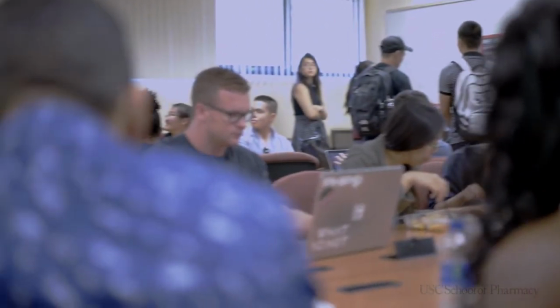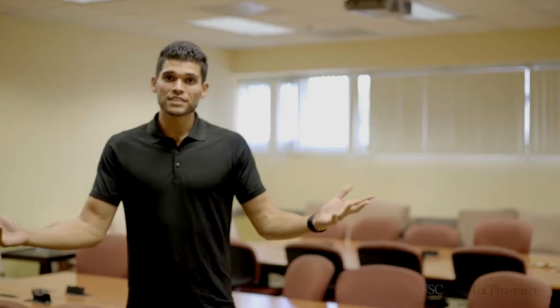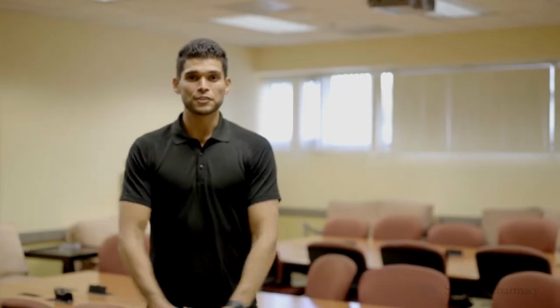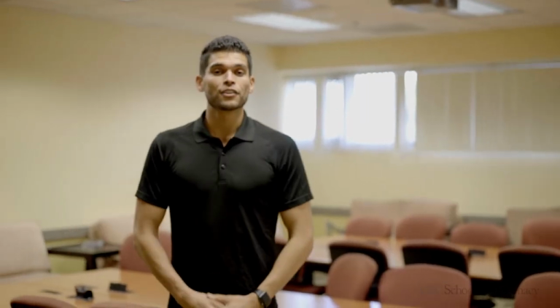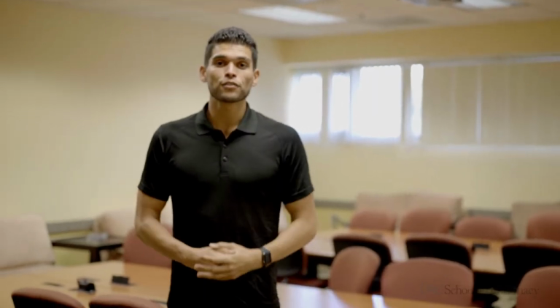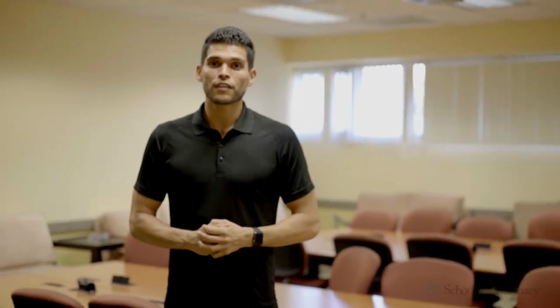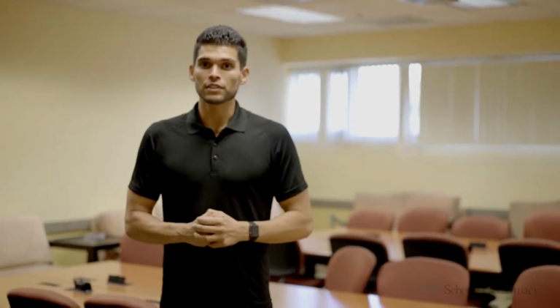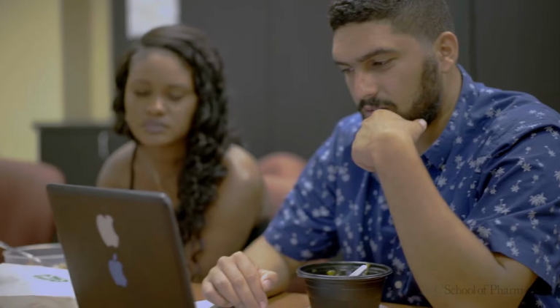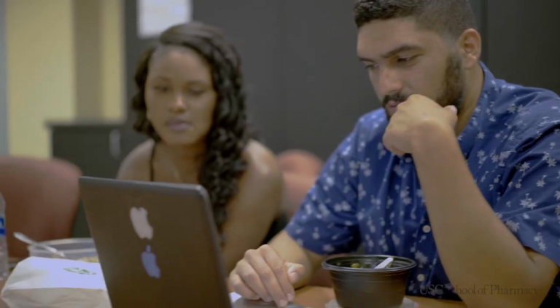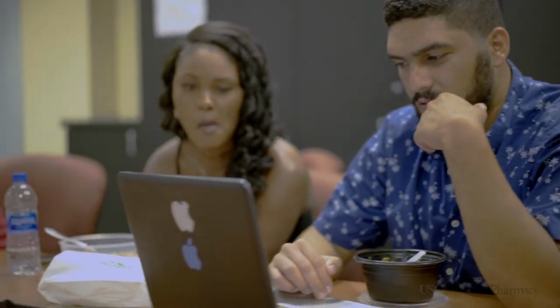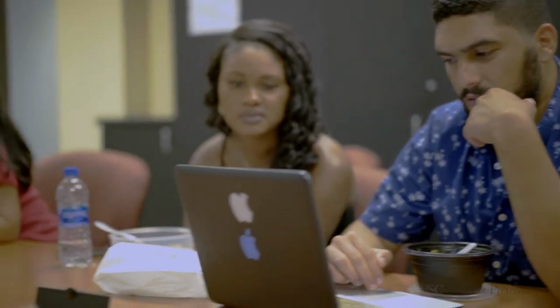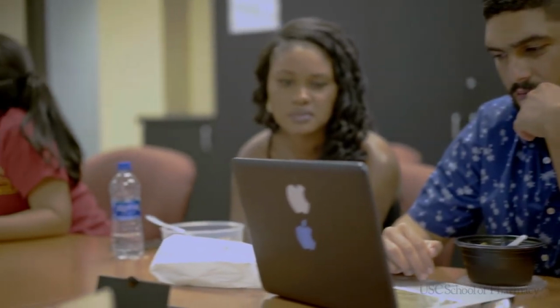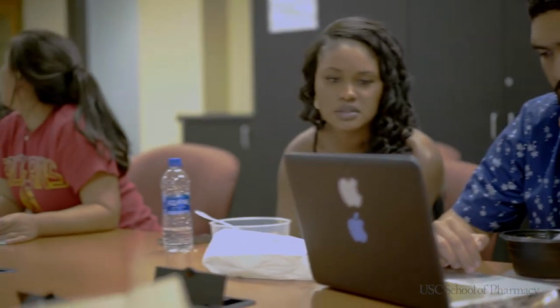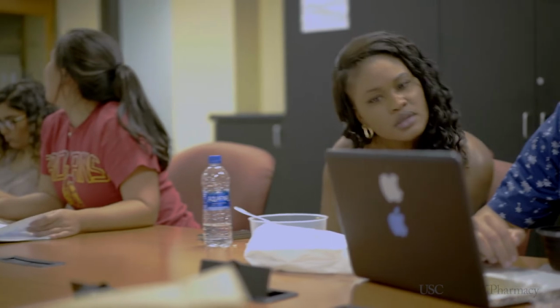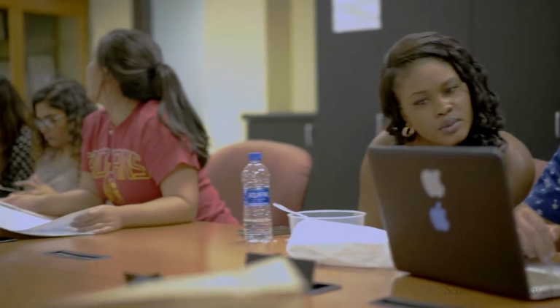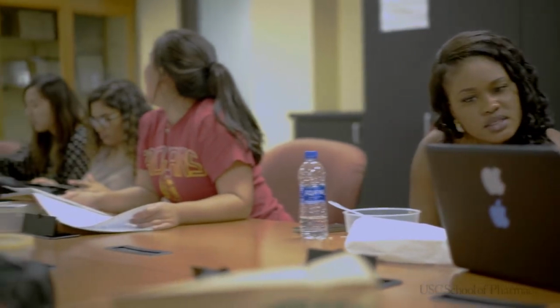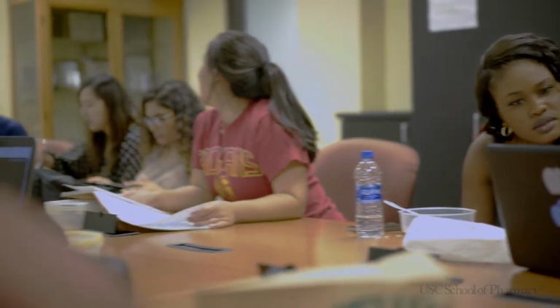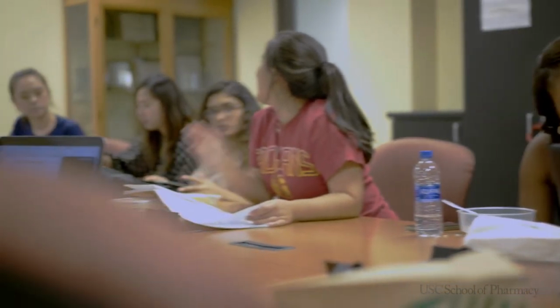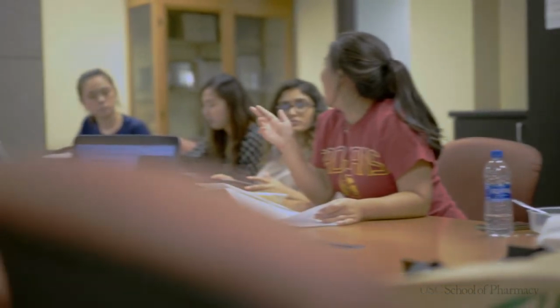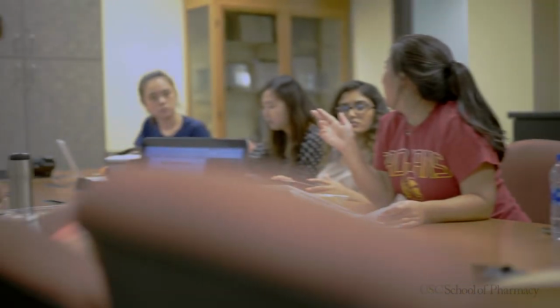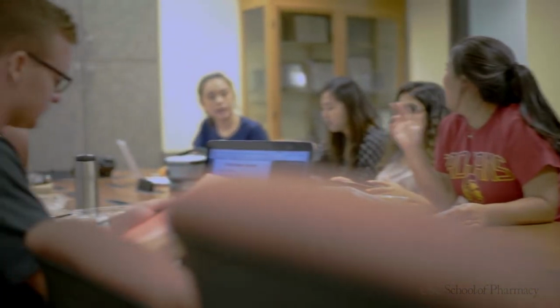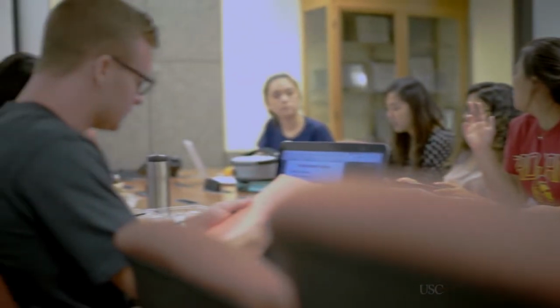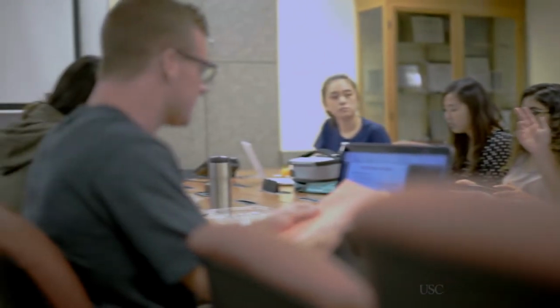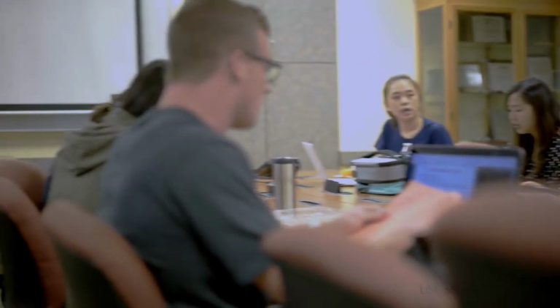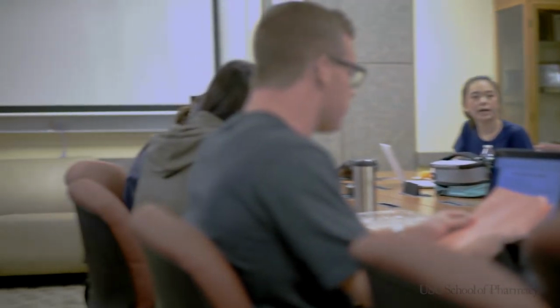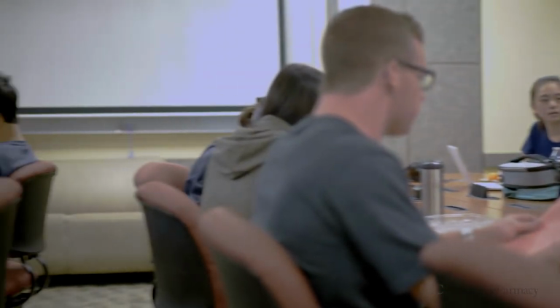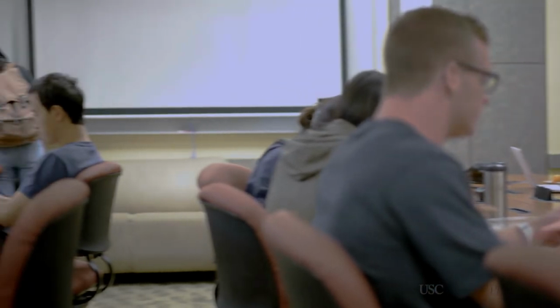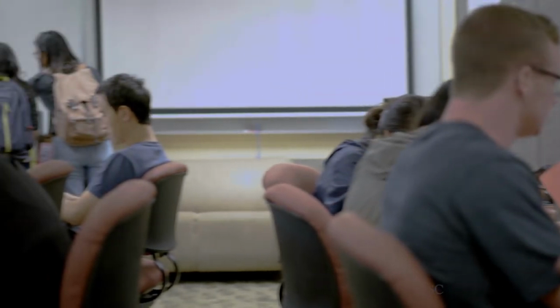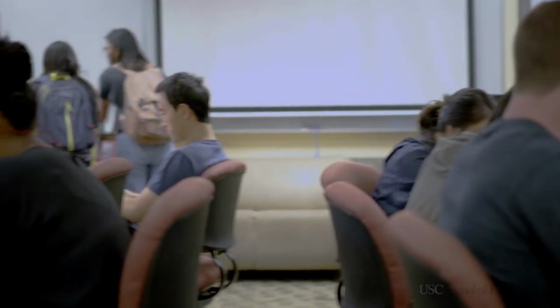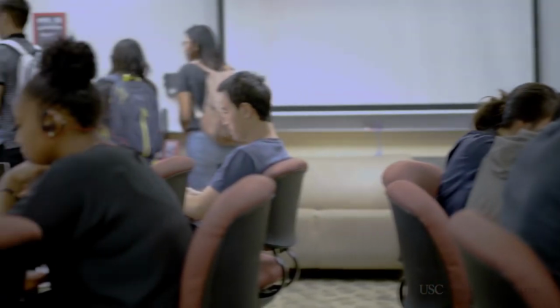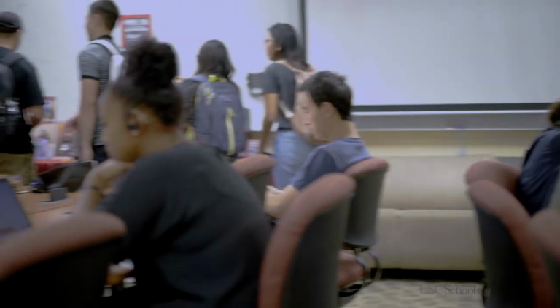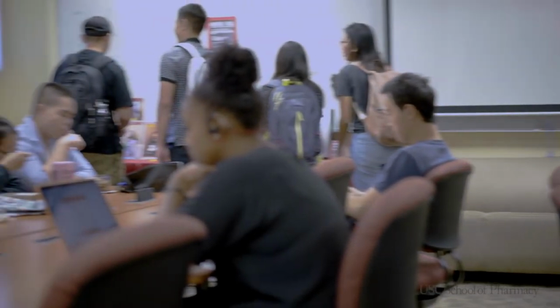Welcome to the study lounge. On the third floor of the pharmacy building is a study lounge dedicated specifically for pharmacy students. Here during your breaks, your lunches, or studying for finals, you'll always find people in here hanging out or studying, and you can always jump in on a study session.